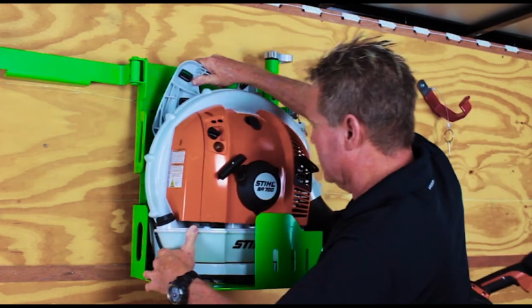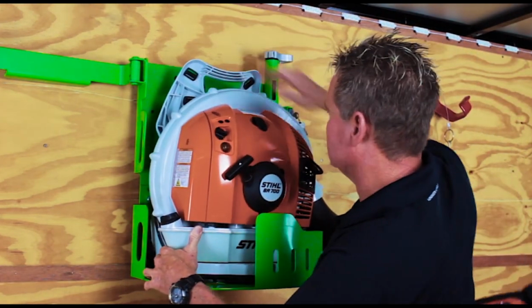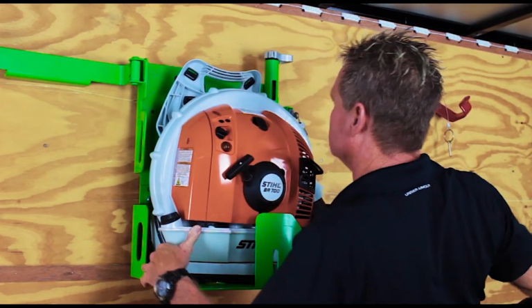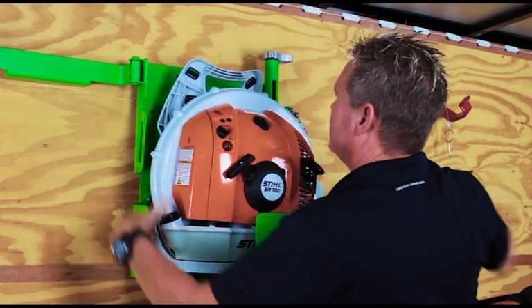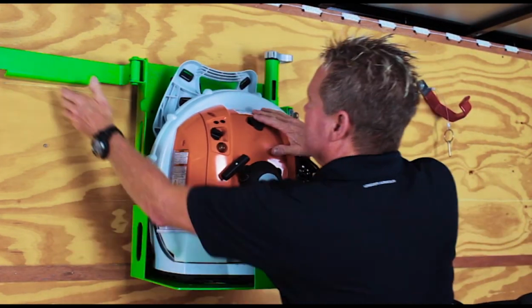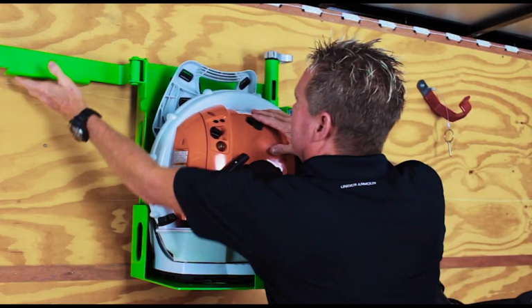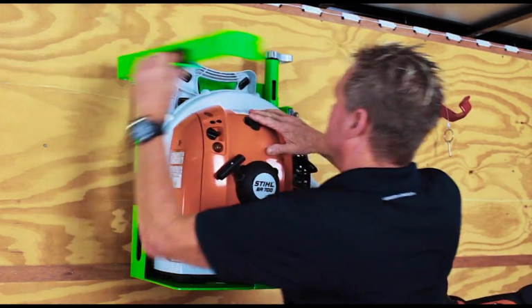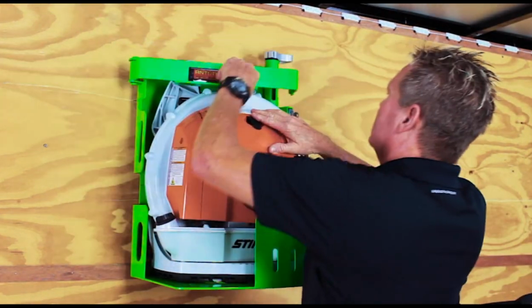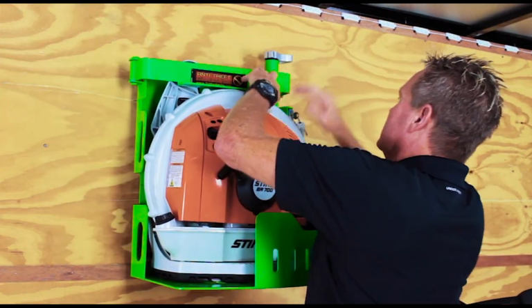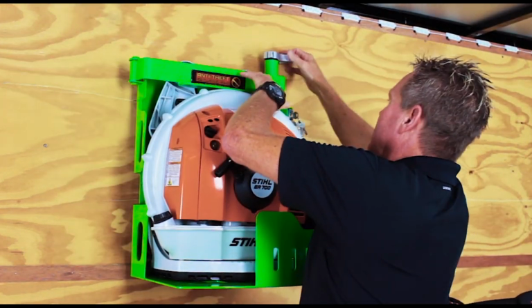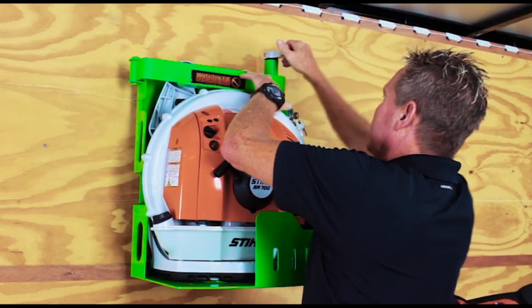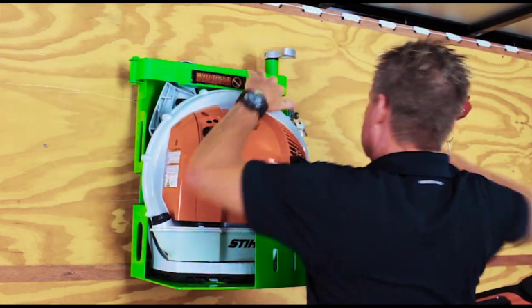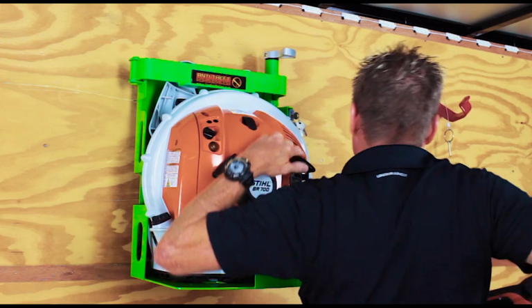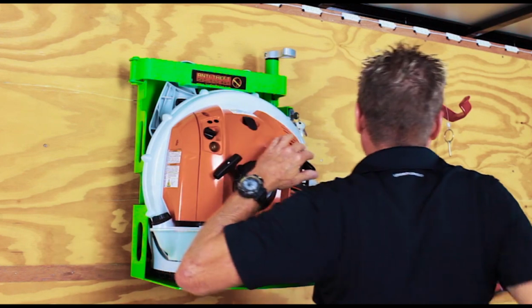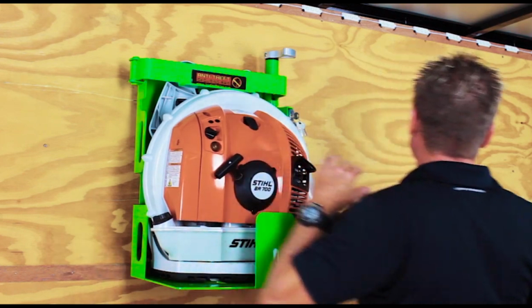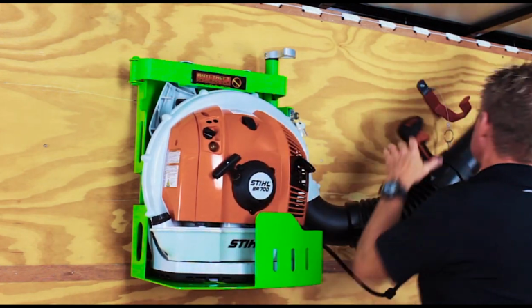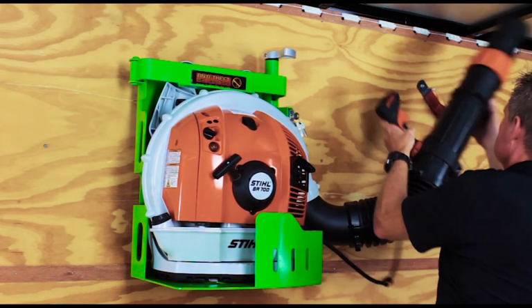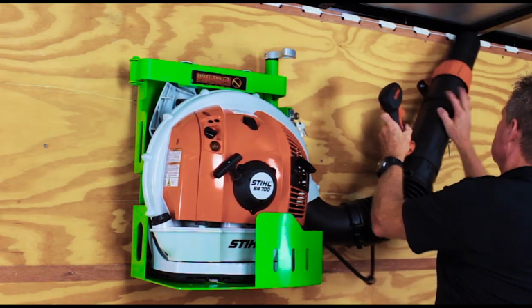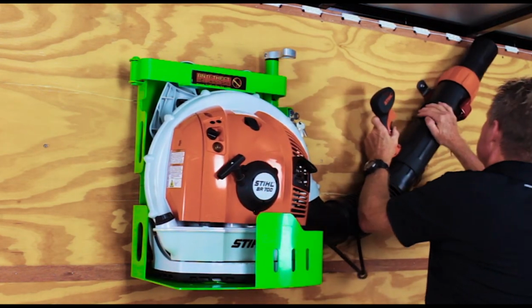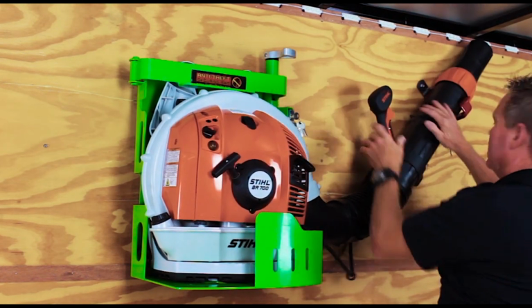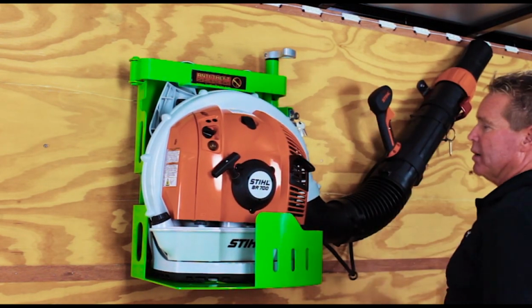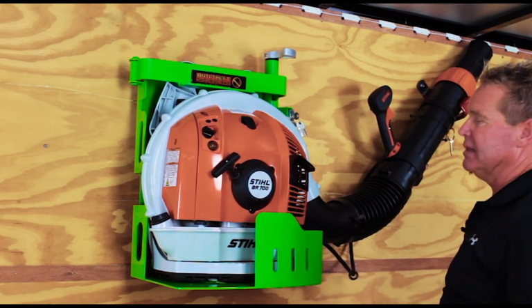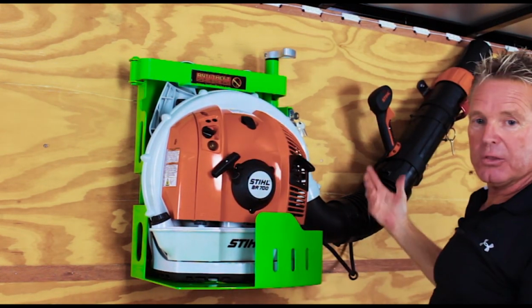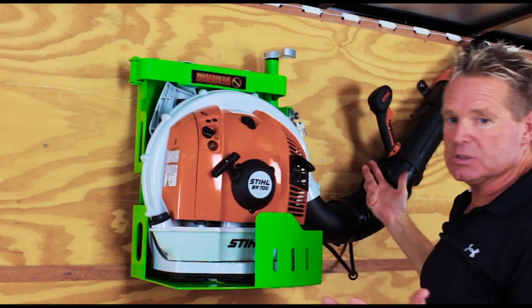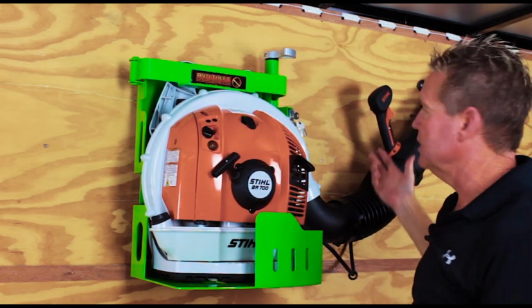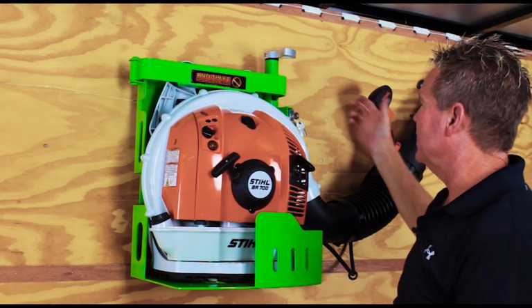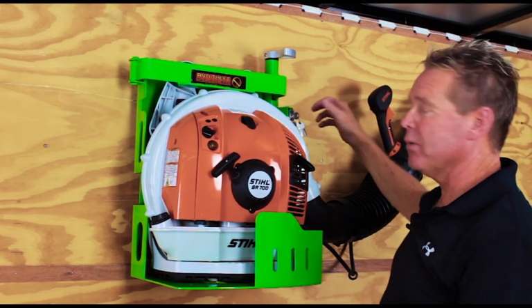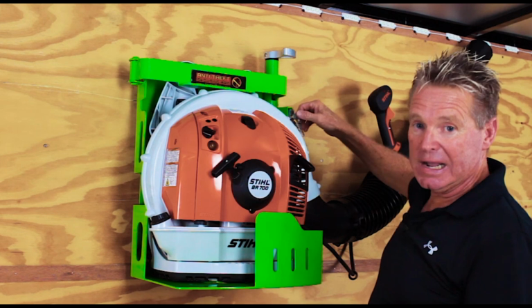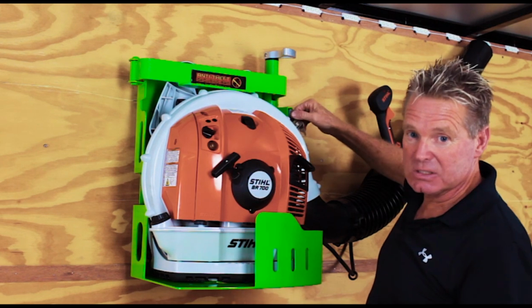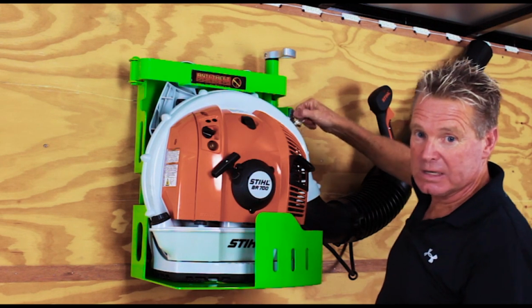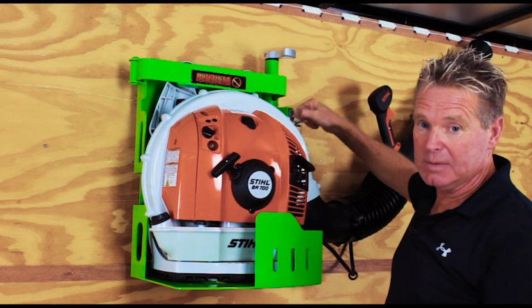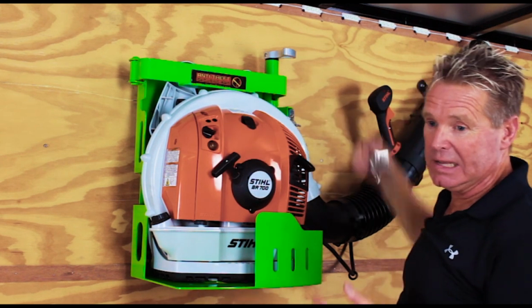Okay, that's just going to drop in like that. I'm going to bring my securing bar around, grab my hose — drops right in. That's all there is to it.